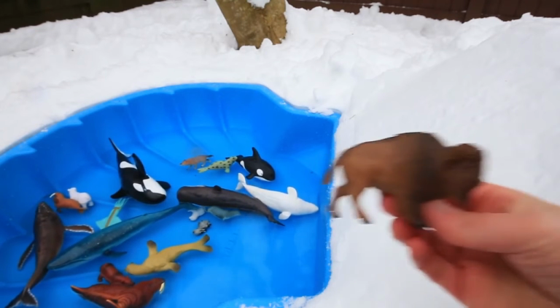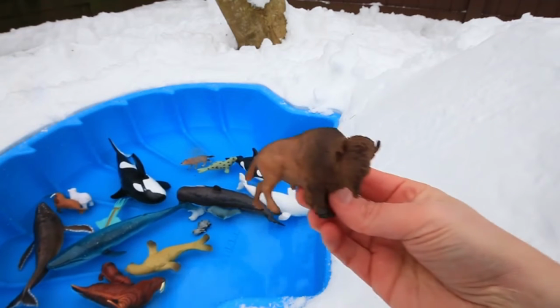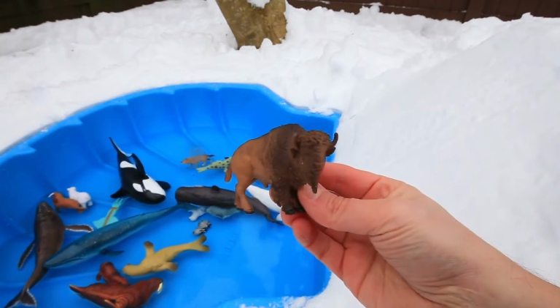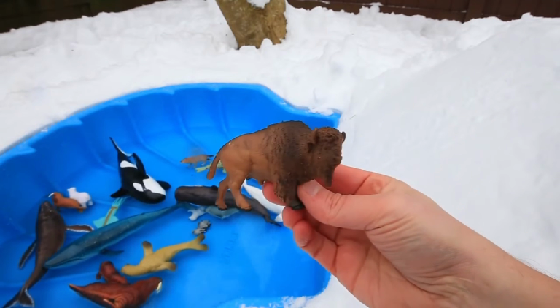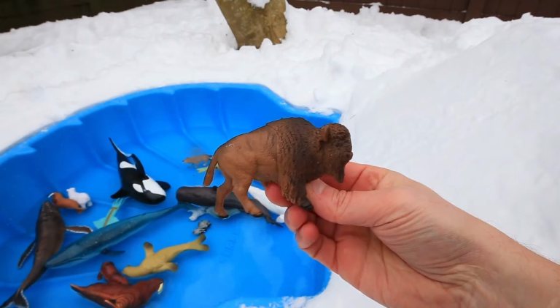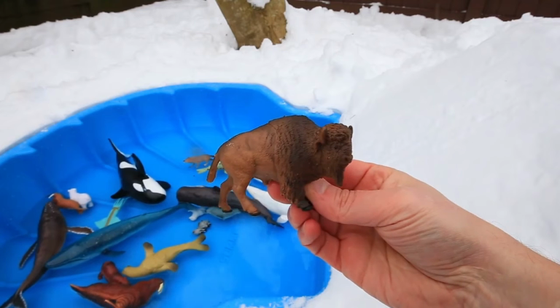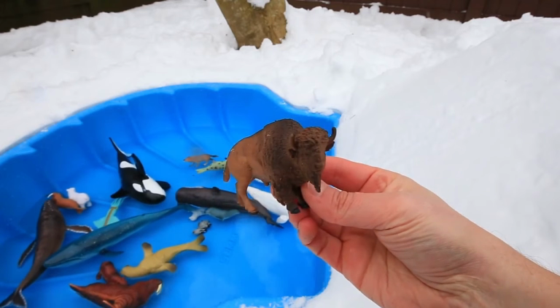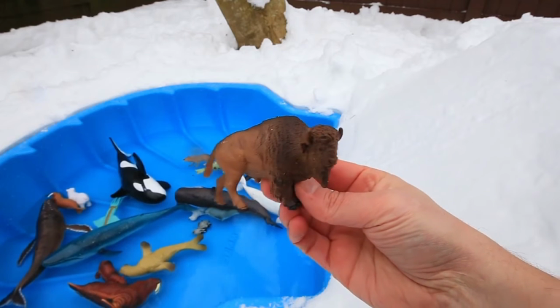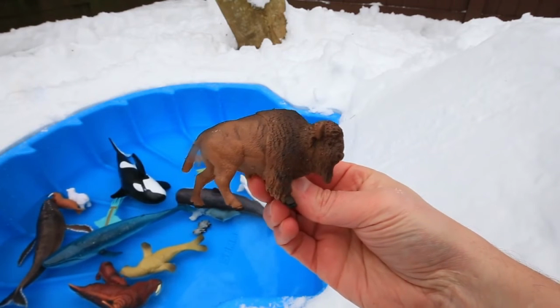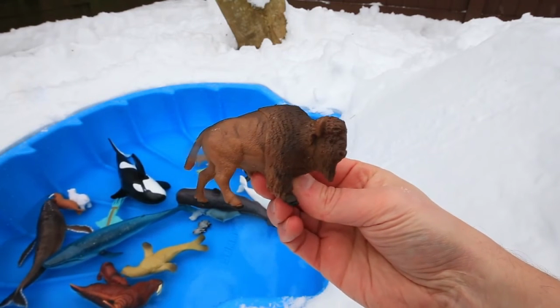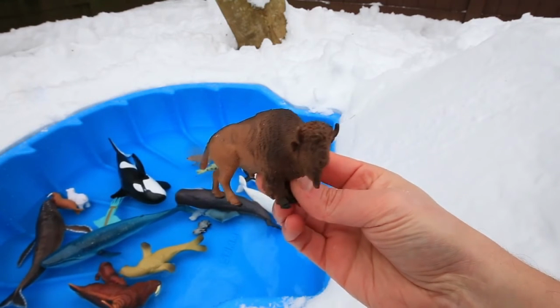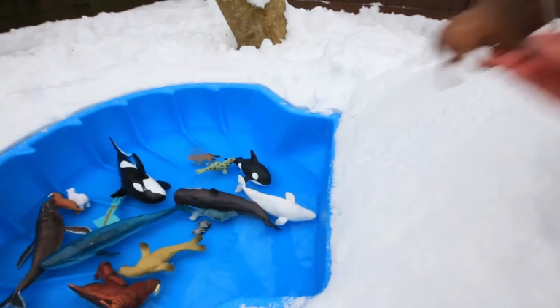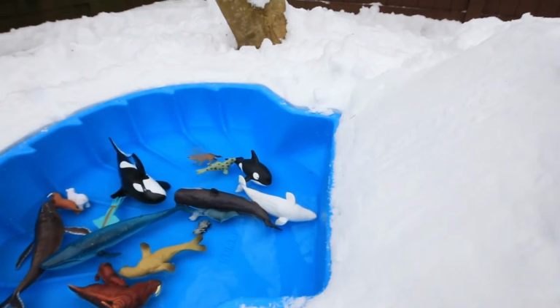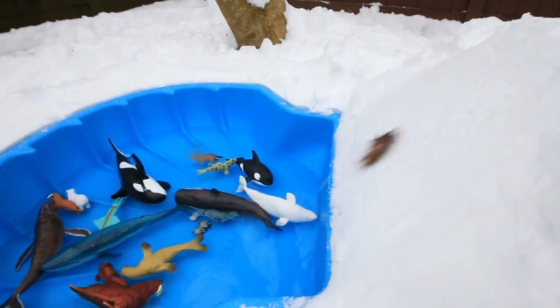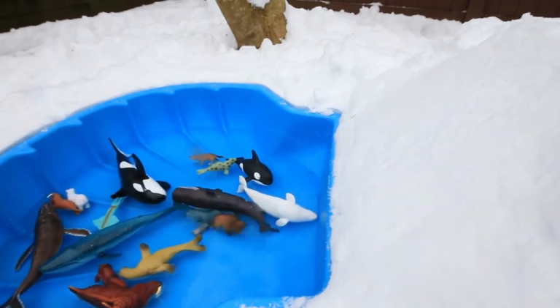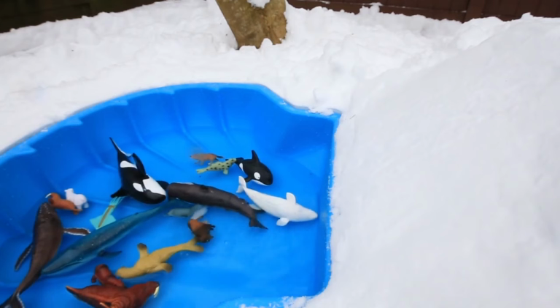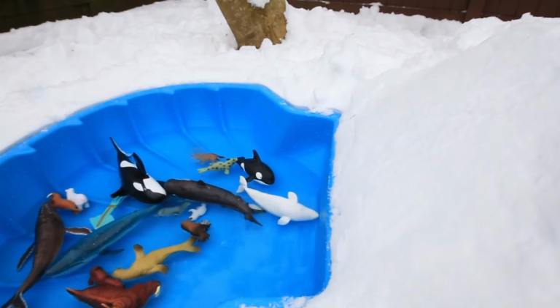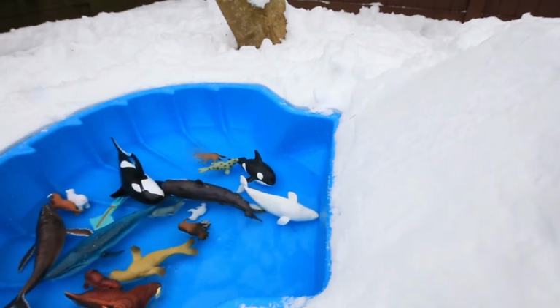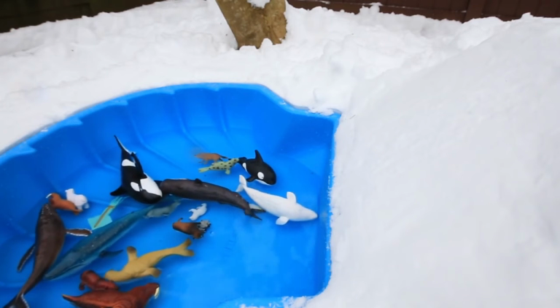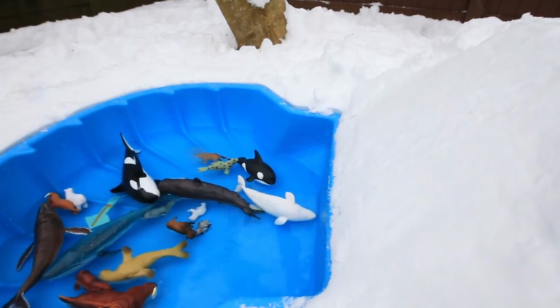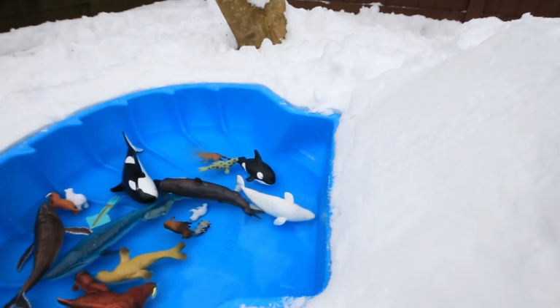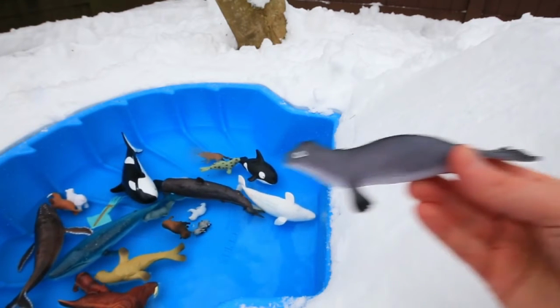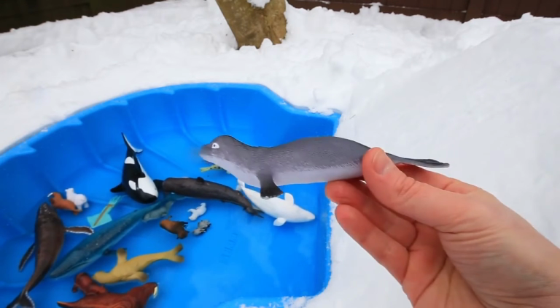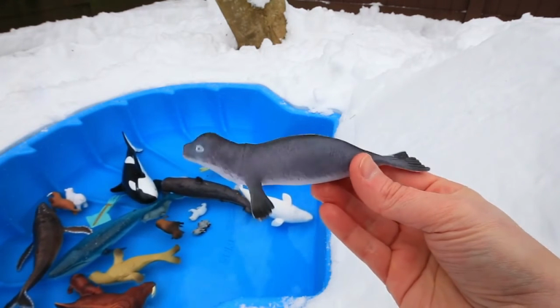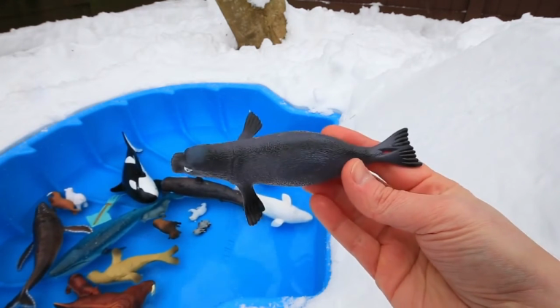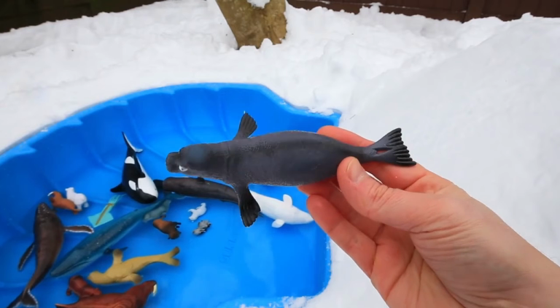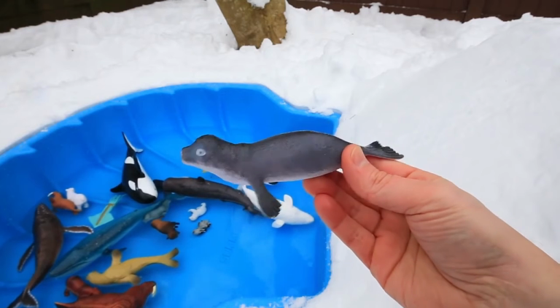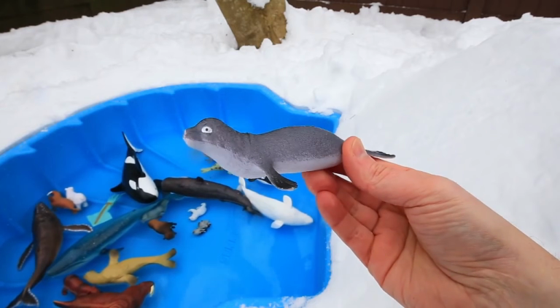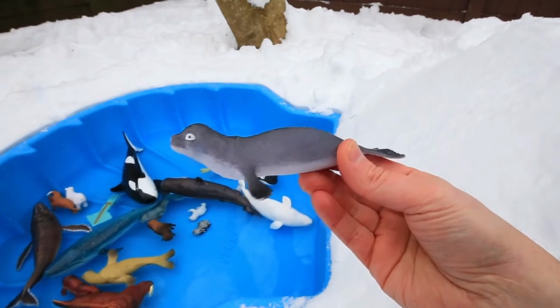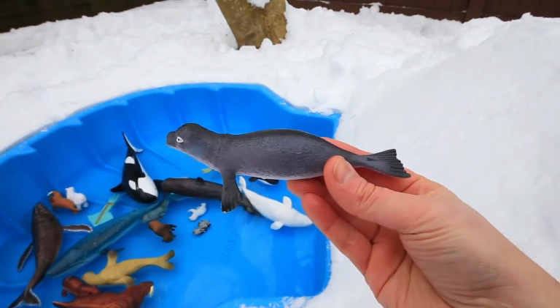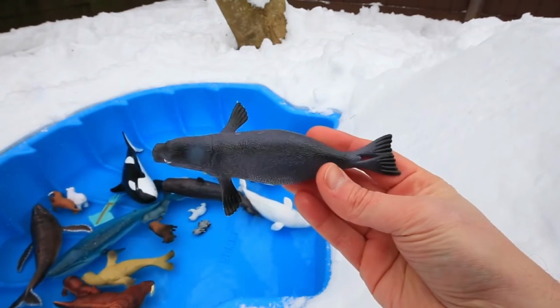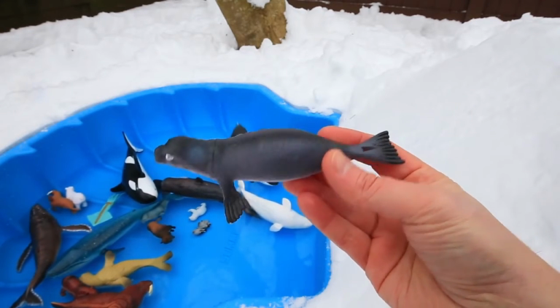It's the brown buffalo. He's going to give the slide a try. Yippee! And here comes the fabulous fur seal. My turn! Woo!